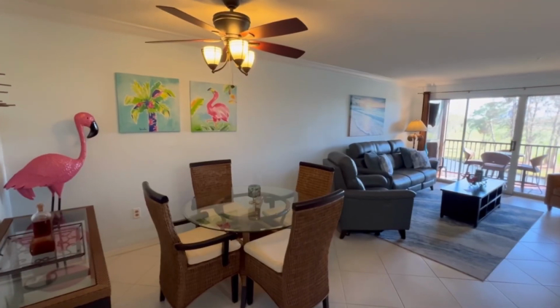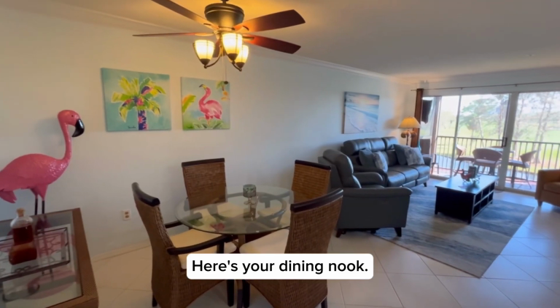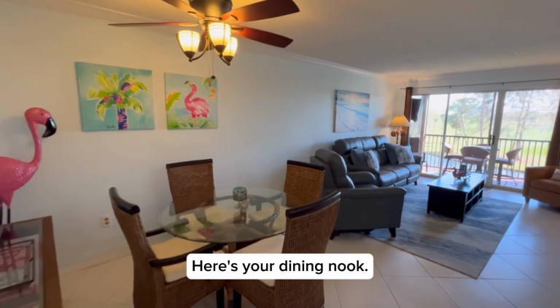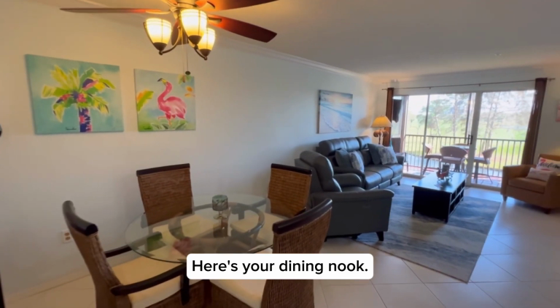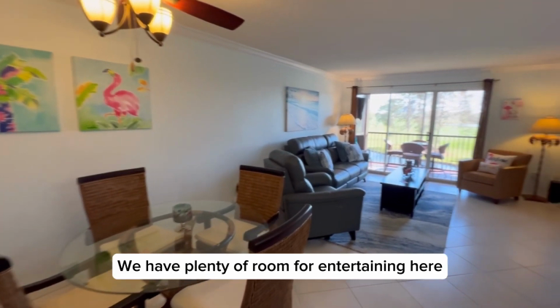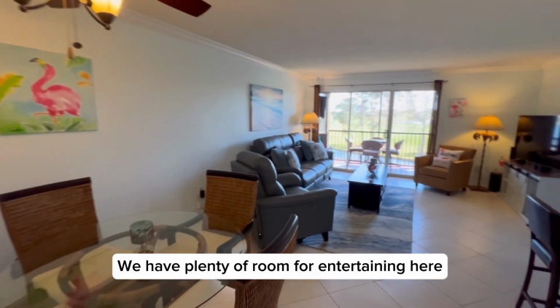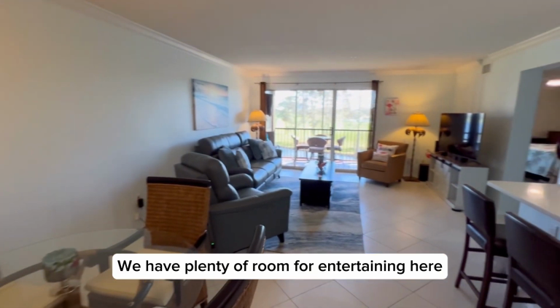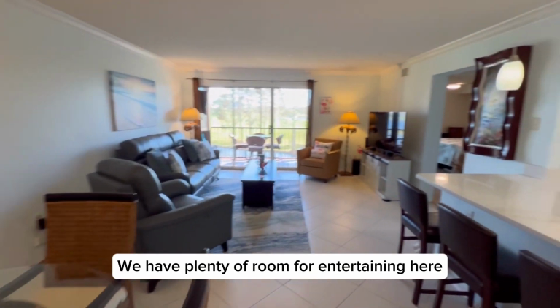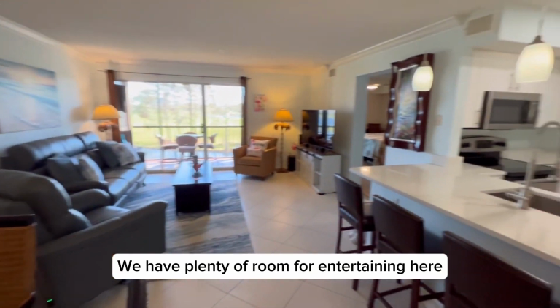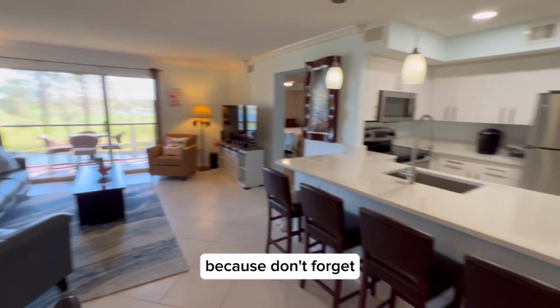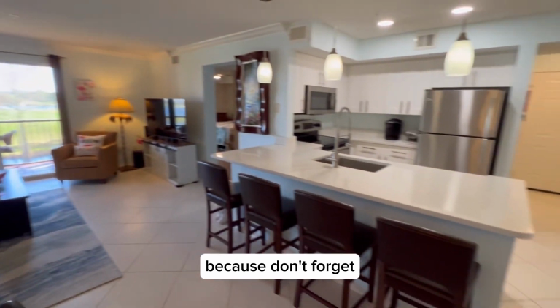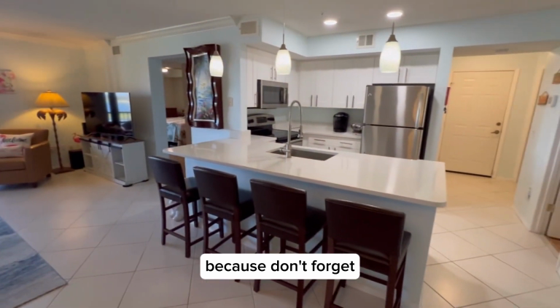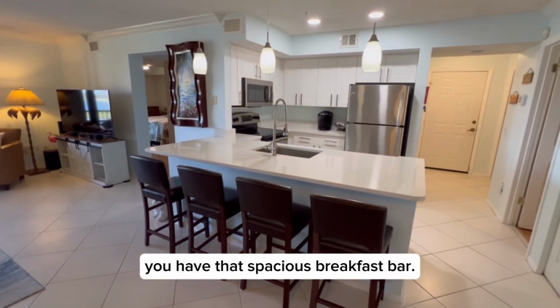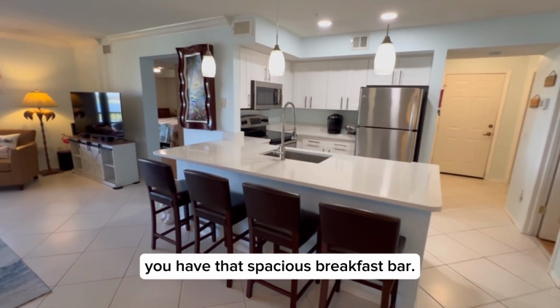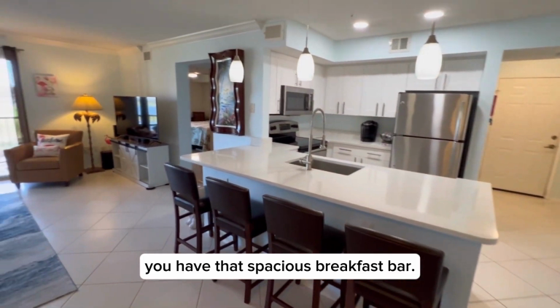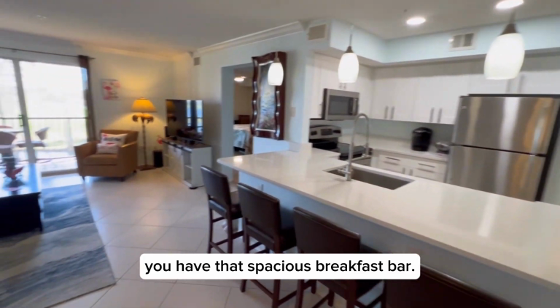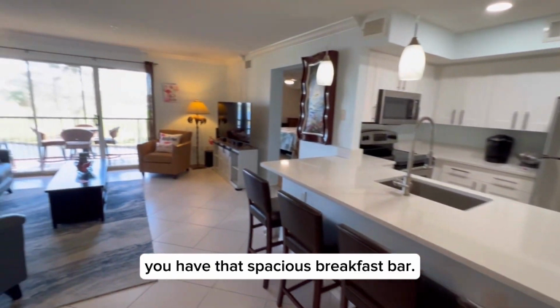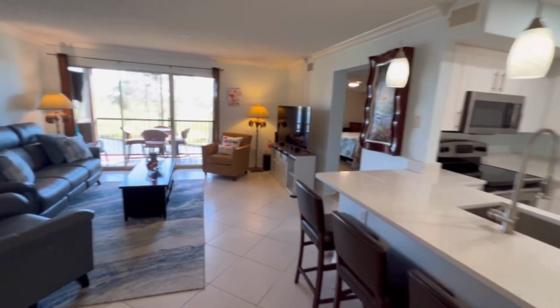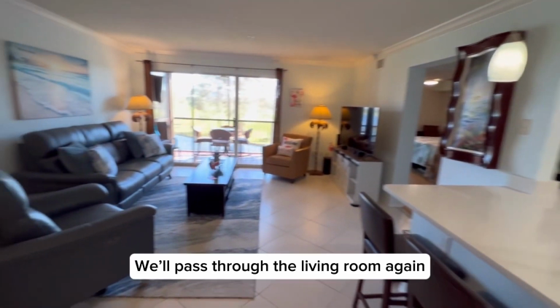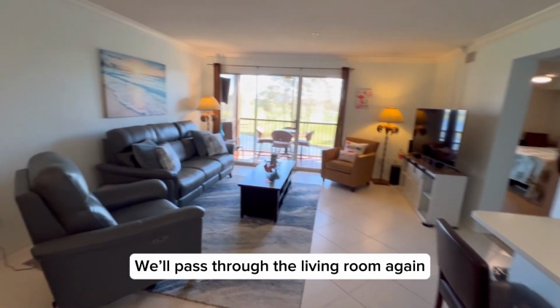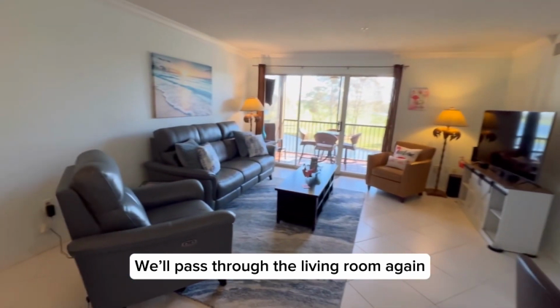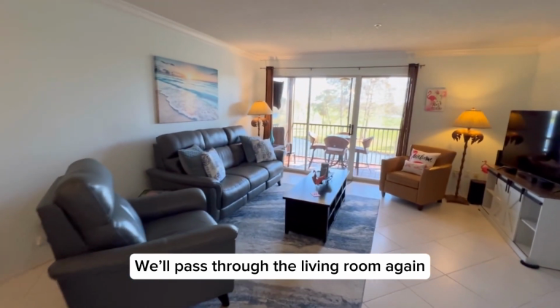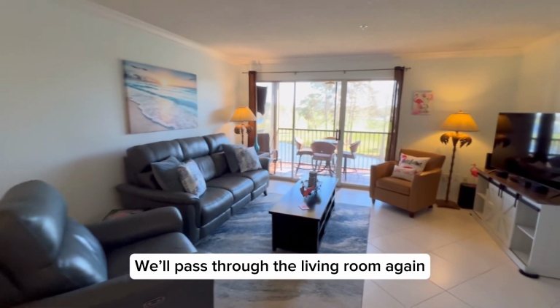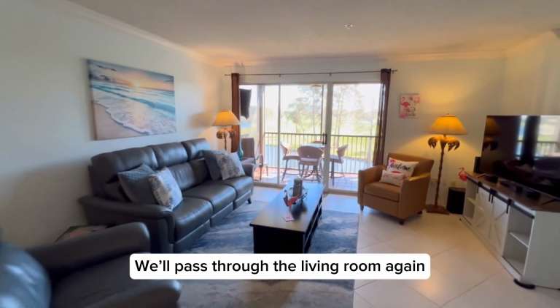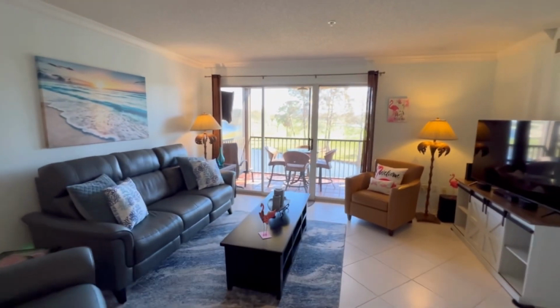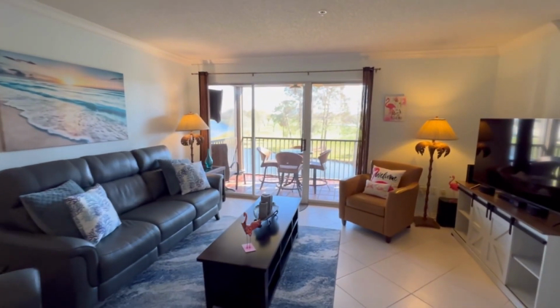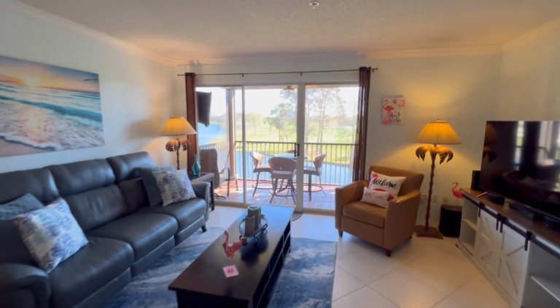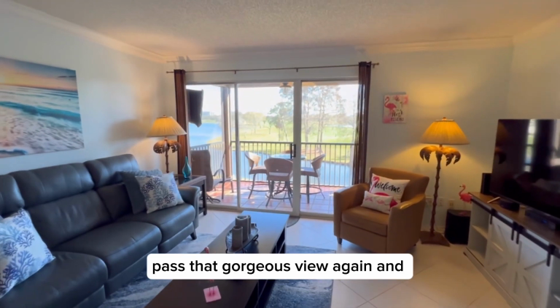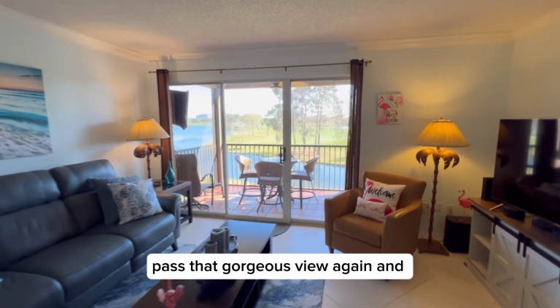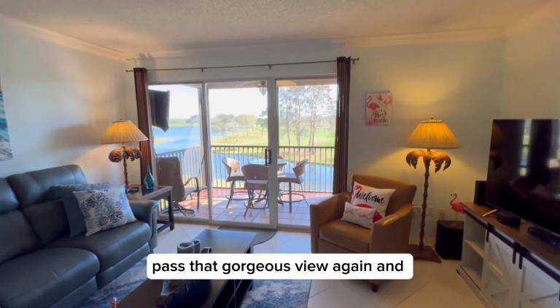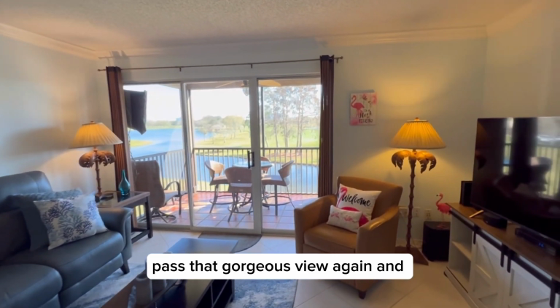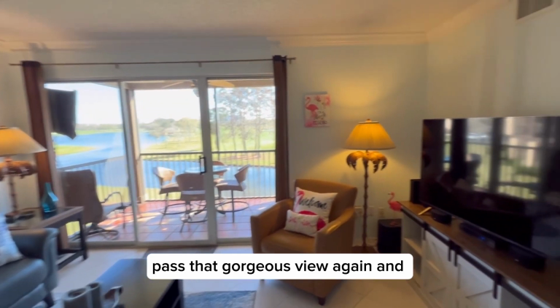Here's your dining nook, so you have plenty of room for entertaining here — and don't forget you have that spacious breakfast bar. We'll pass through the living room again, past that gorgeous view again.